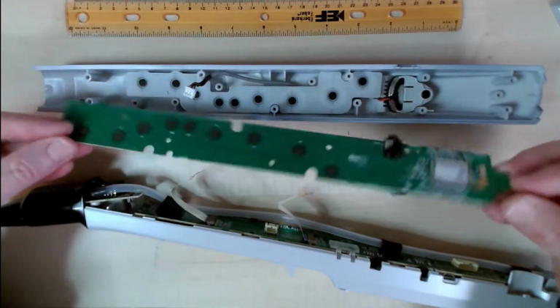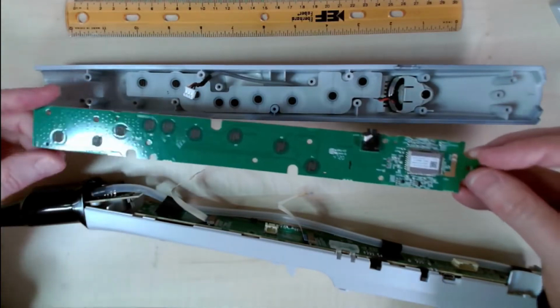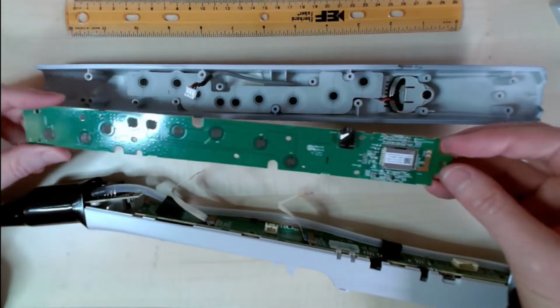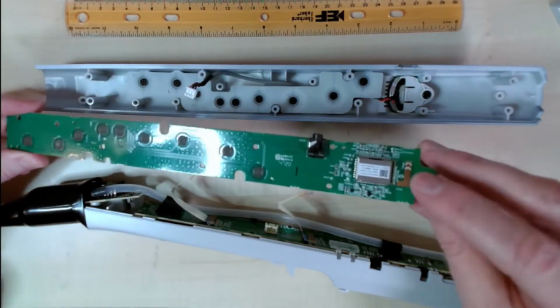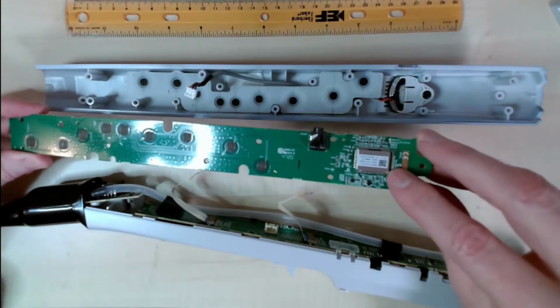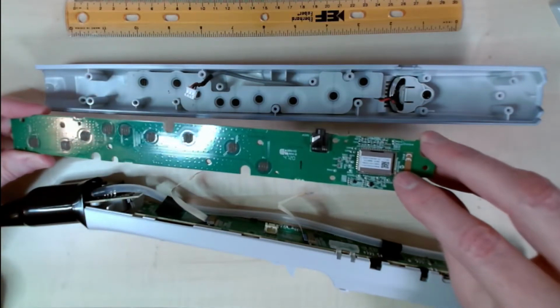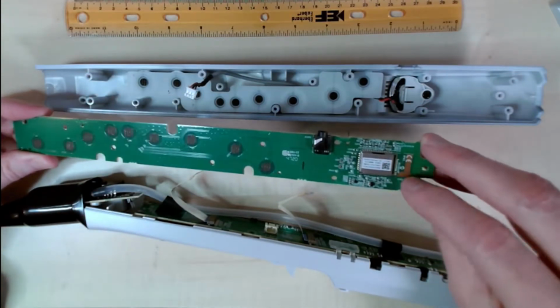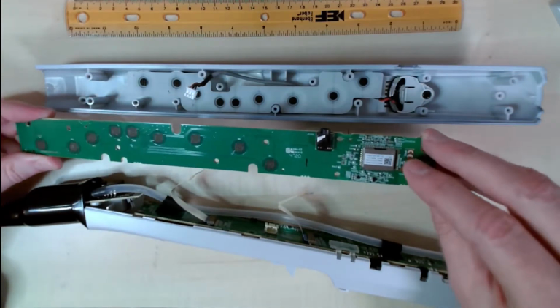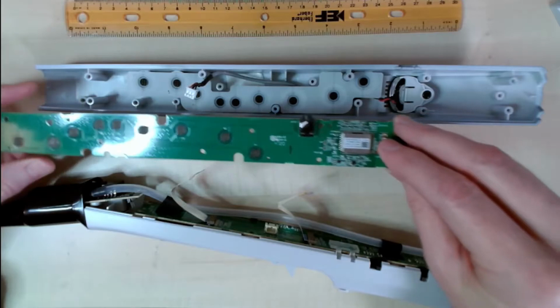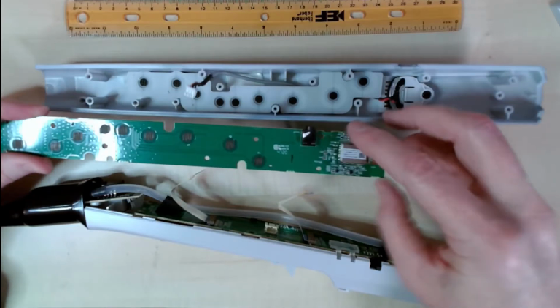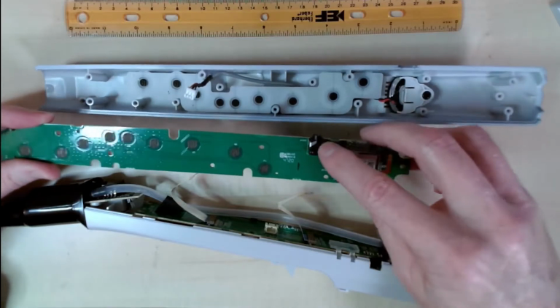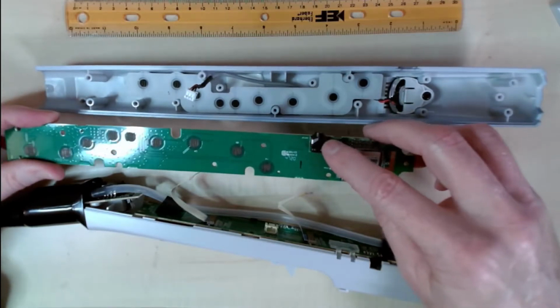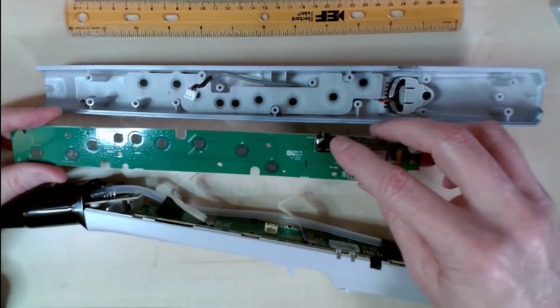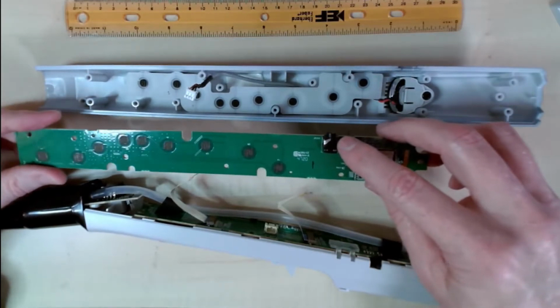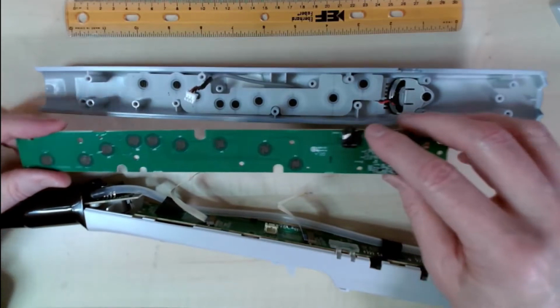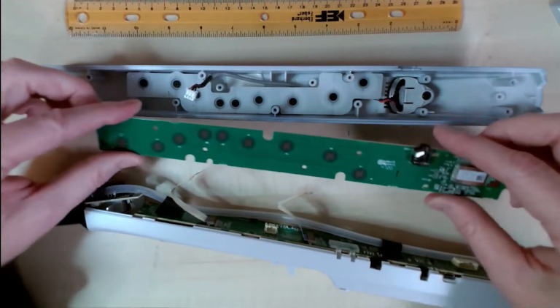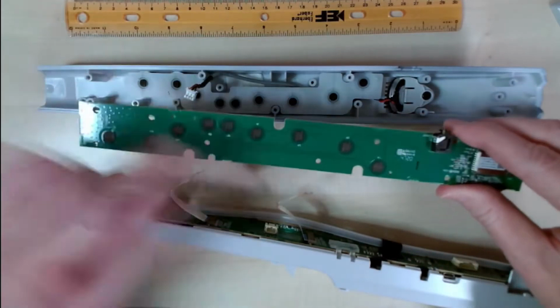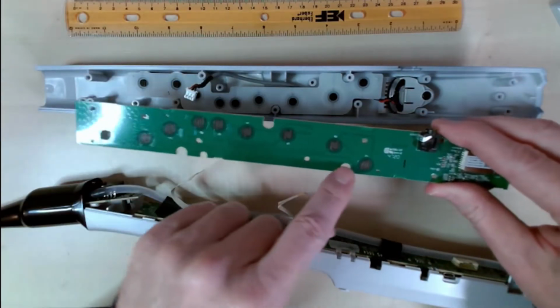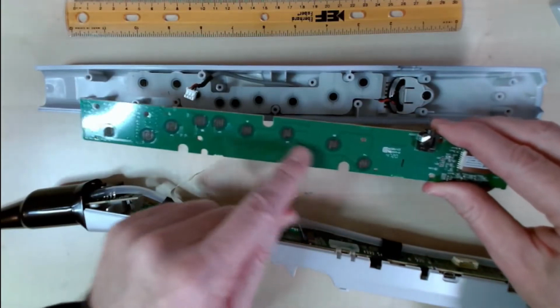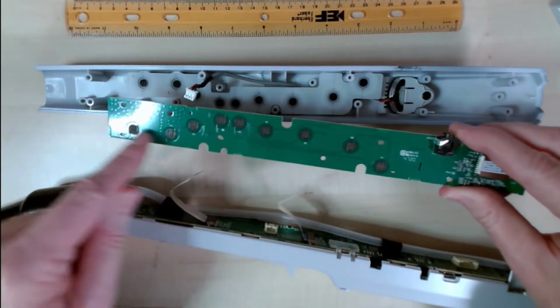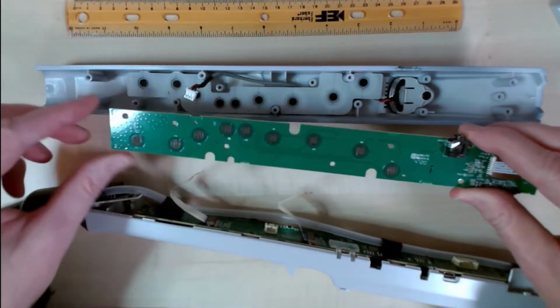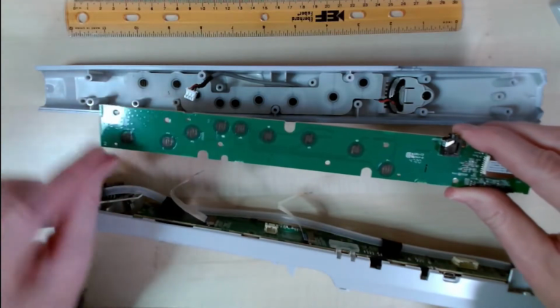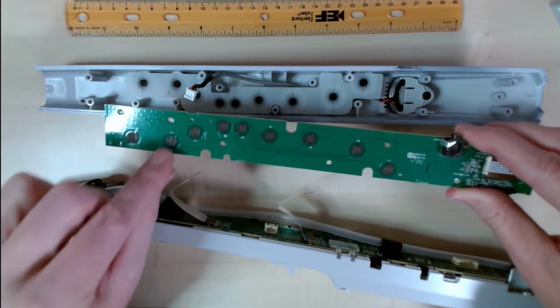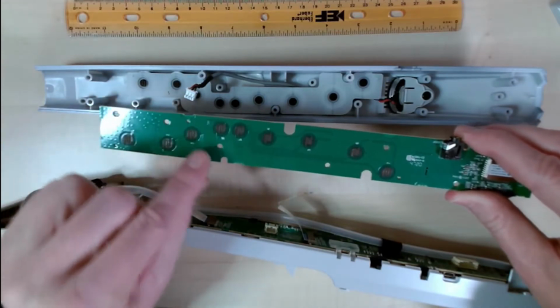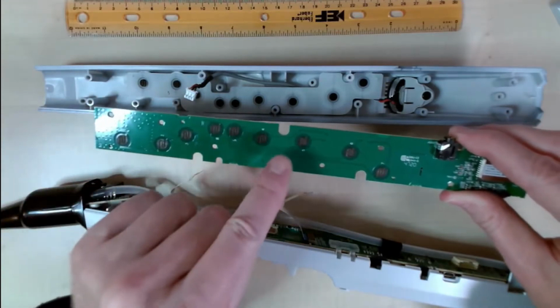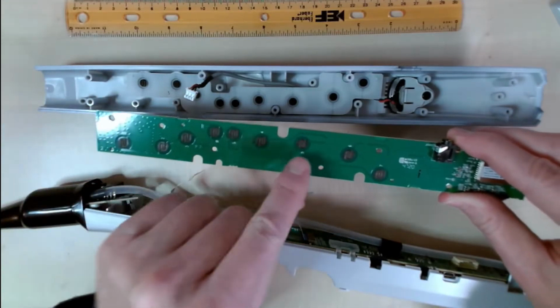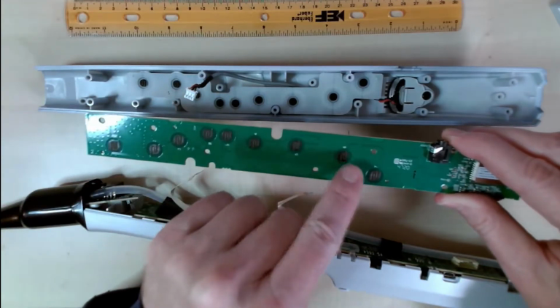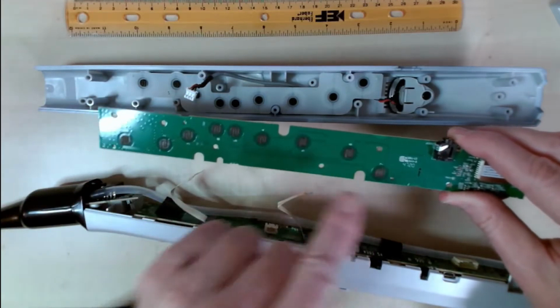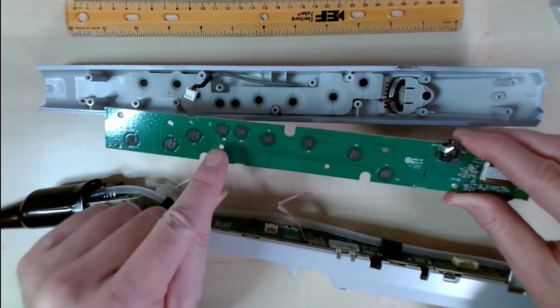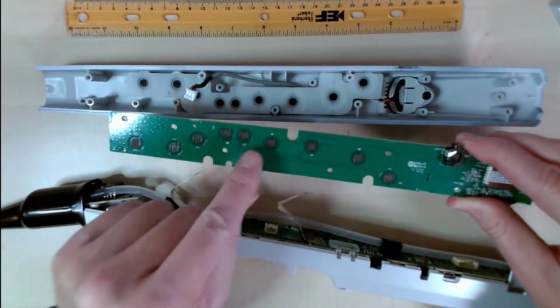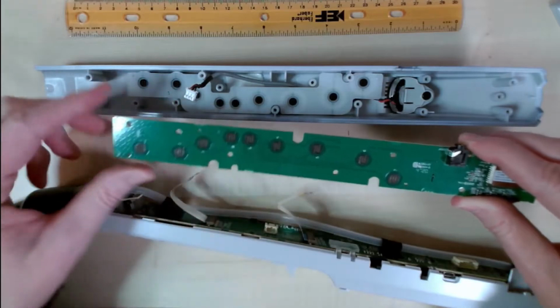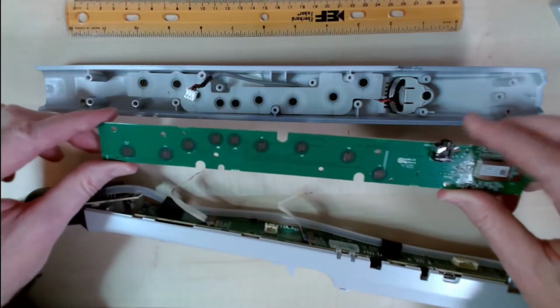On the other side of this you have the Bluetooth circuit board, the audio jack, and the button interfaces for 1, 2, 3, 4, 5, 6, 7, and then the sharp and flat buttons.